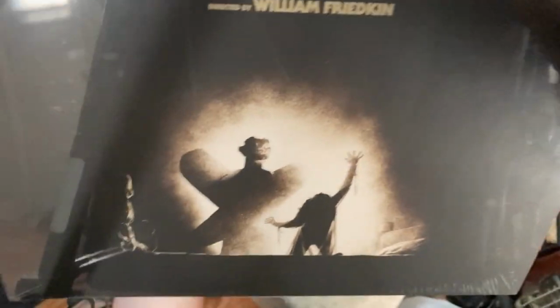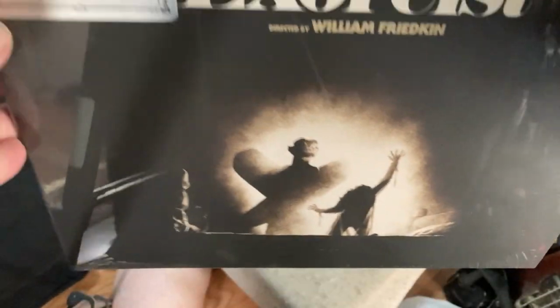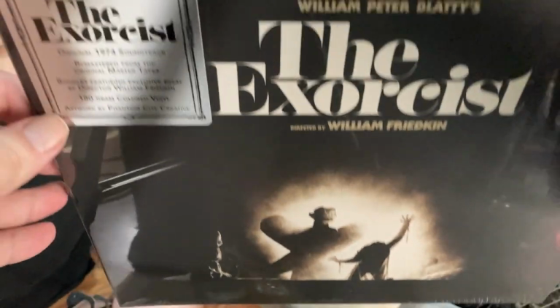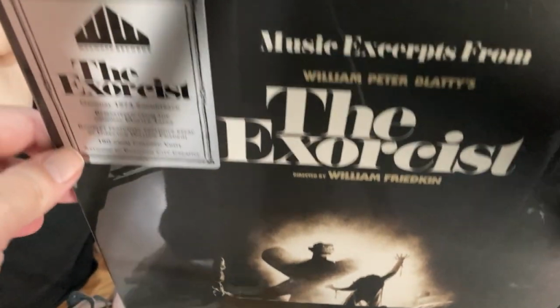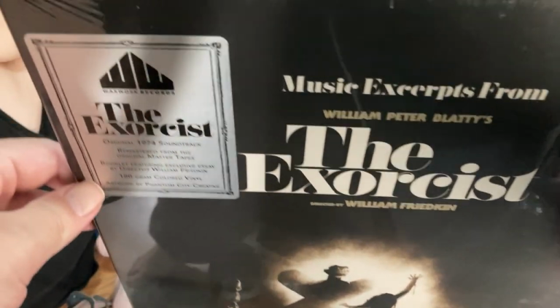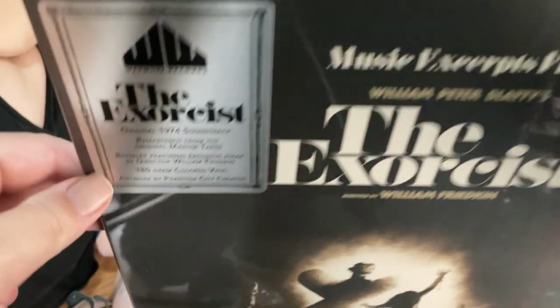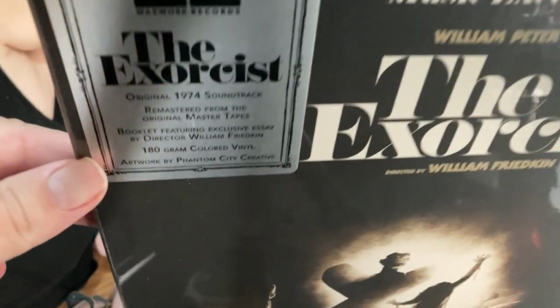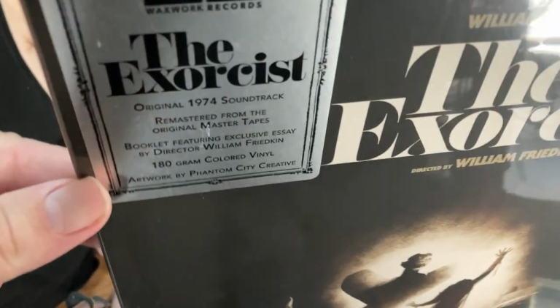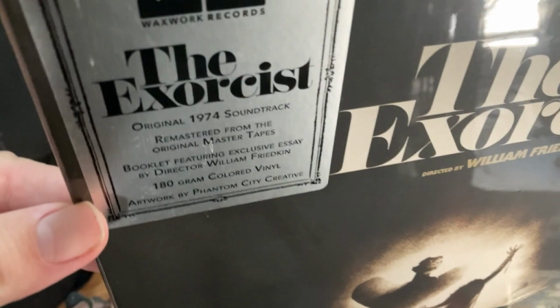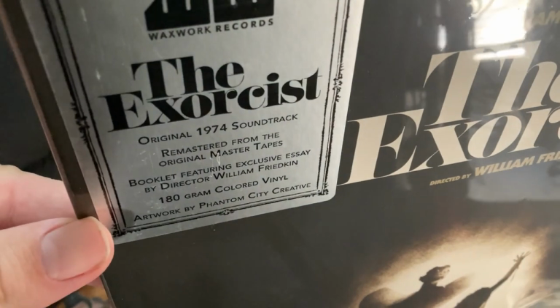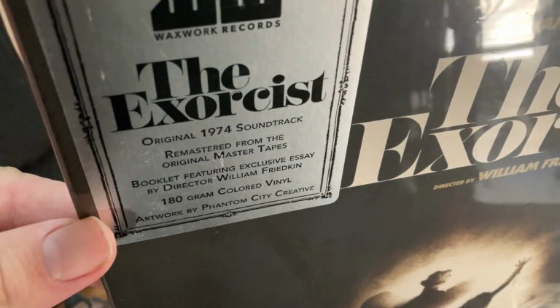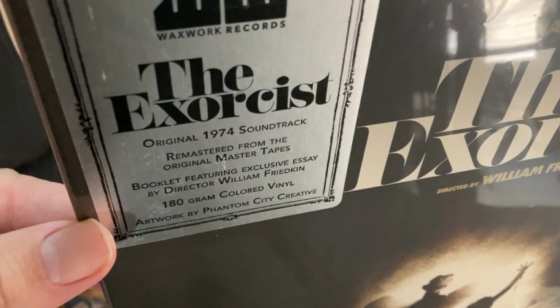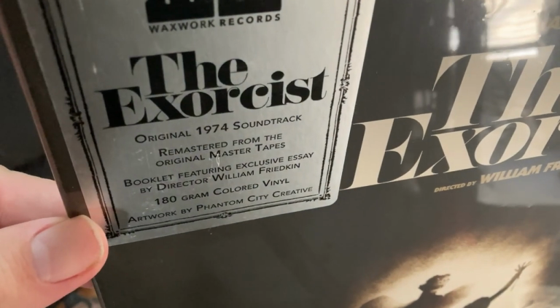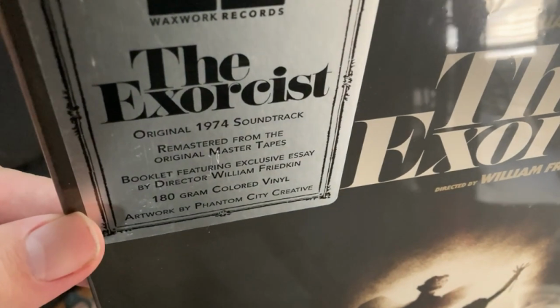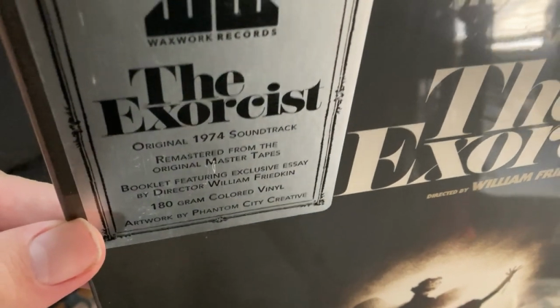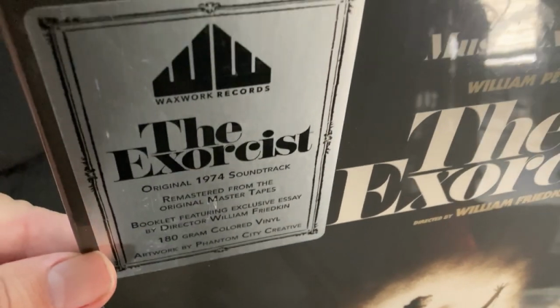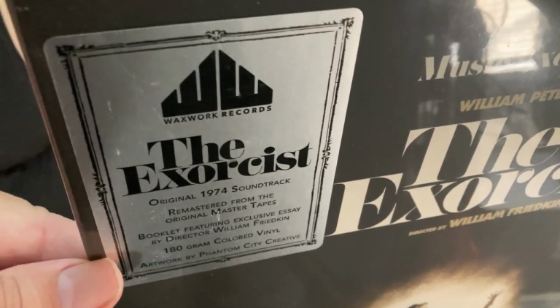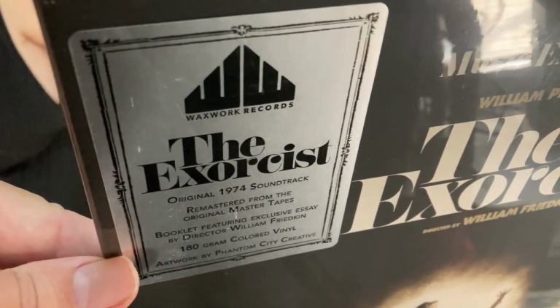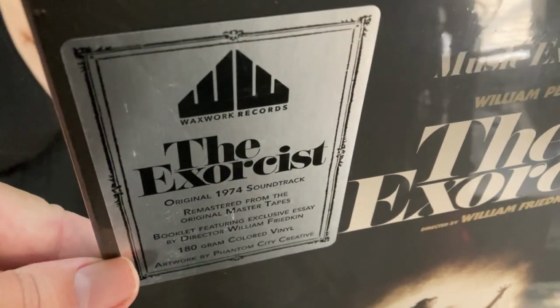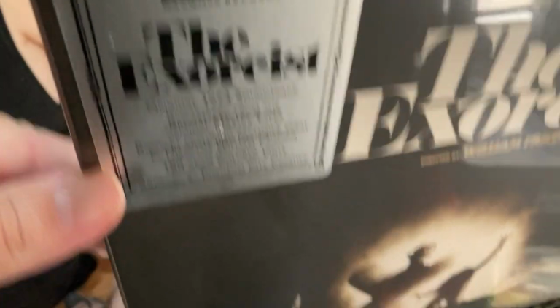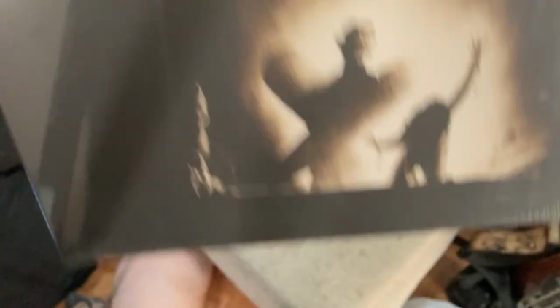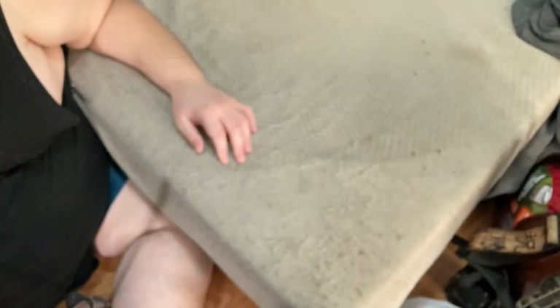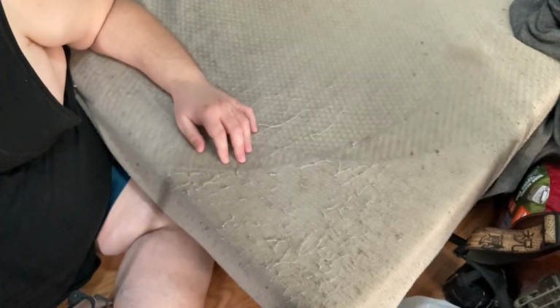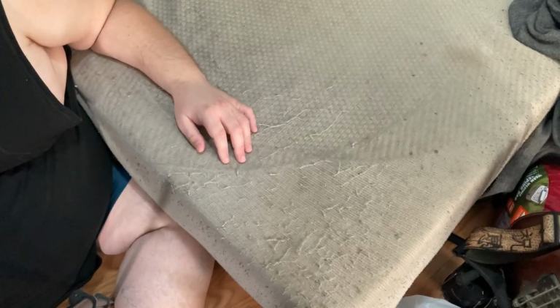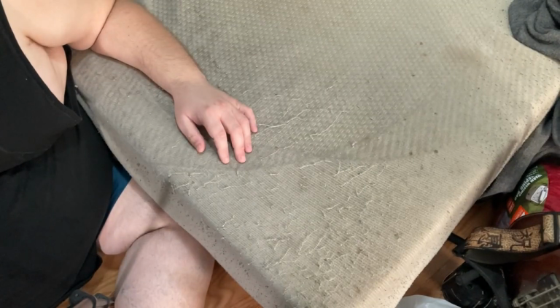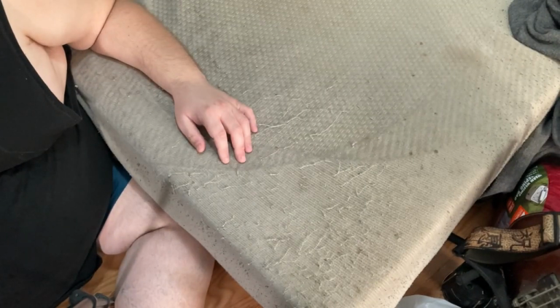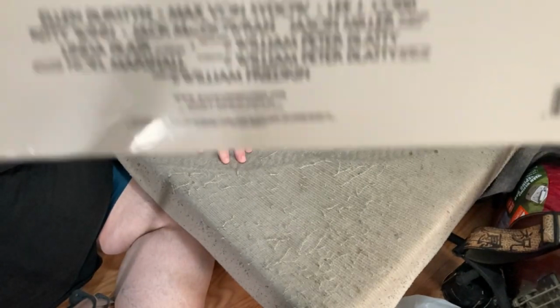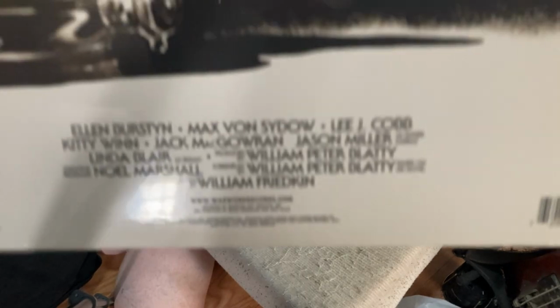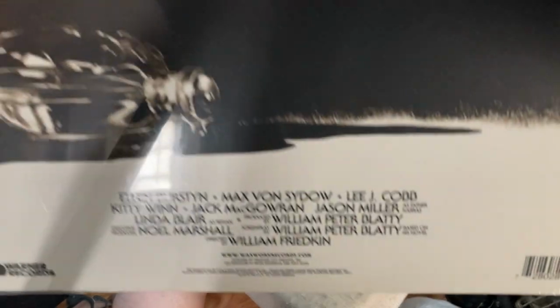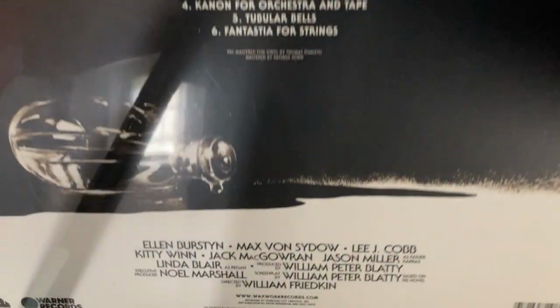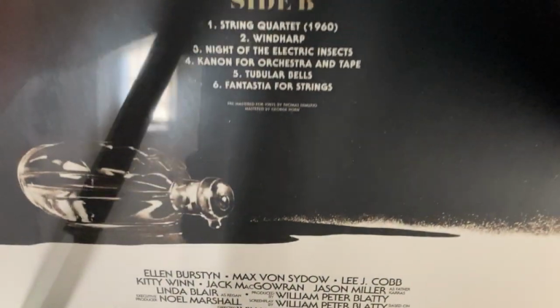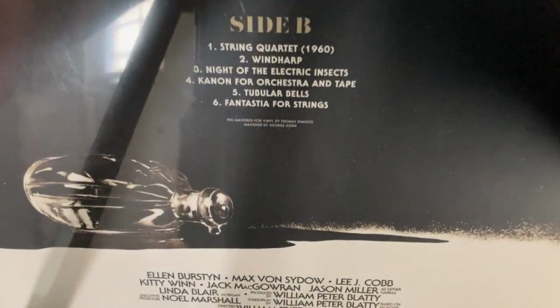There's the front of it with the sticker, and there's the back.